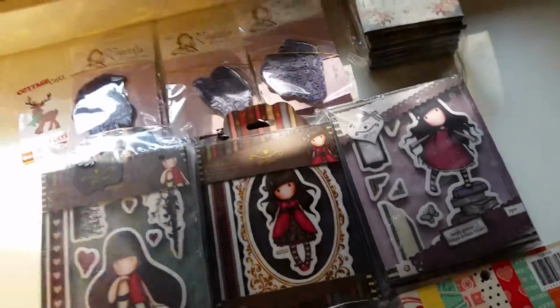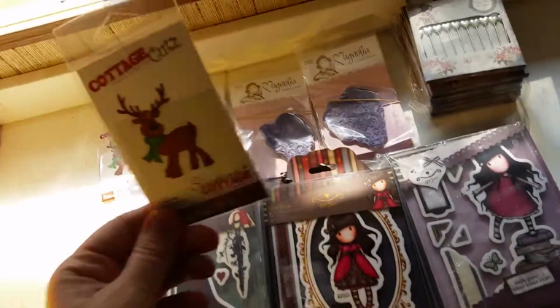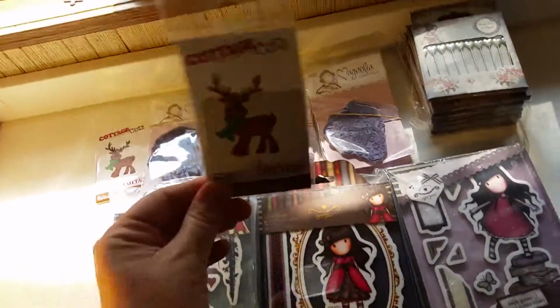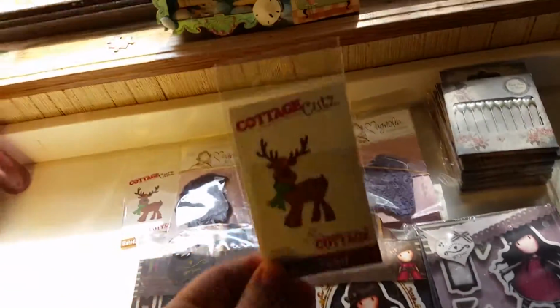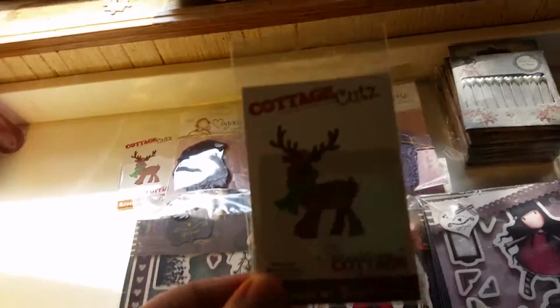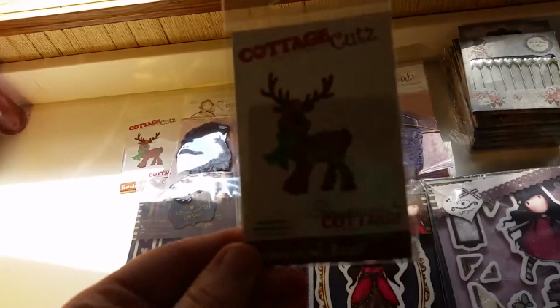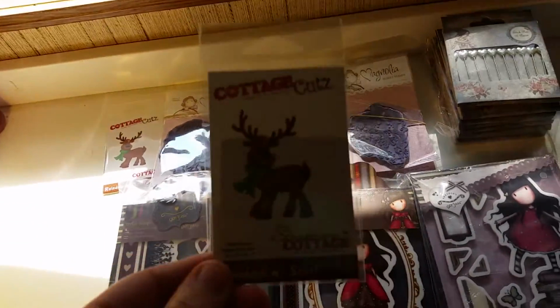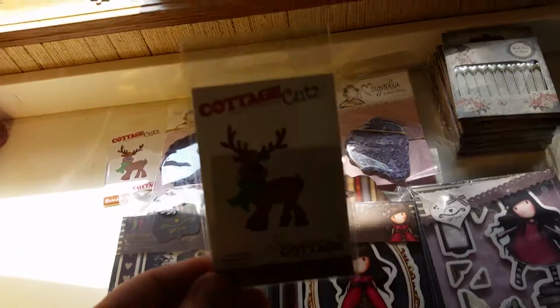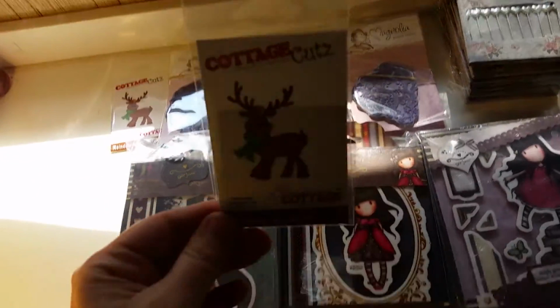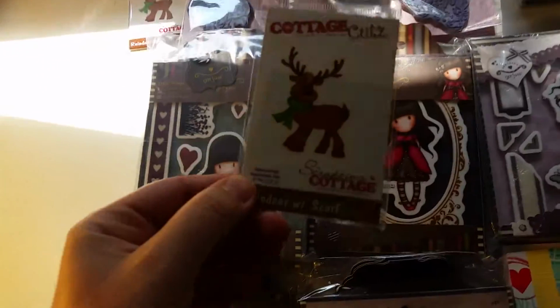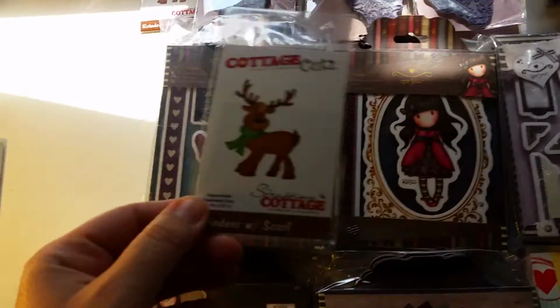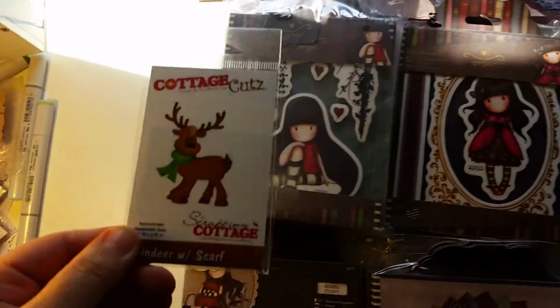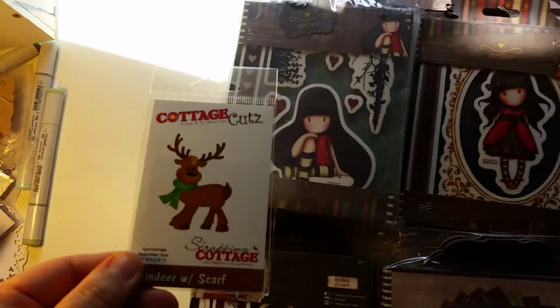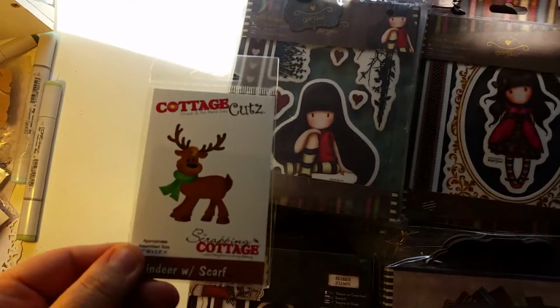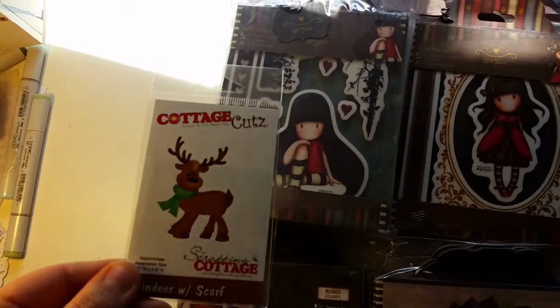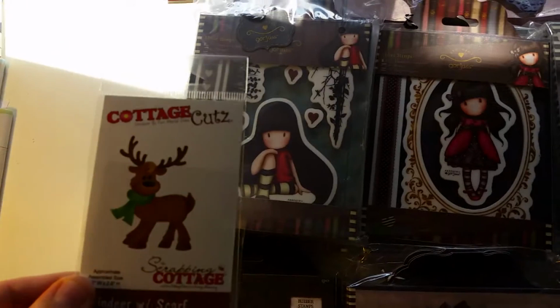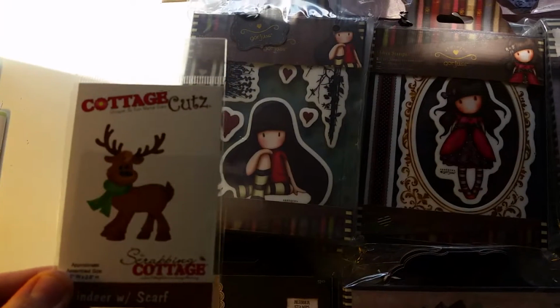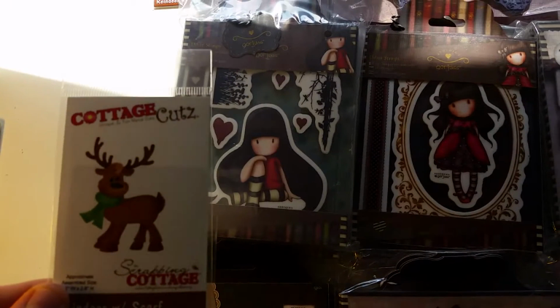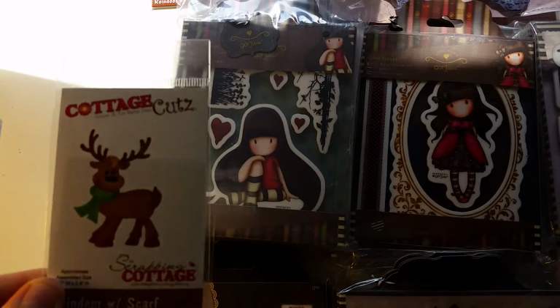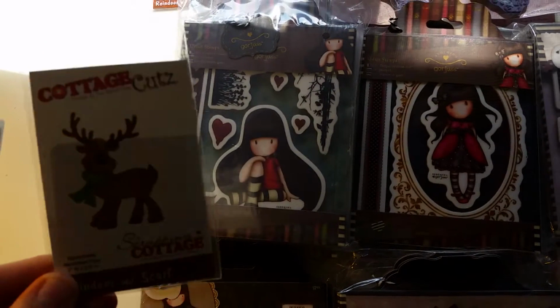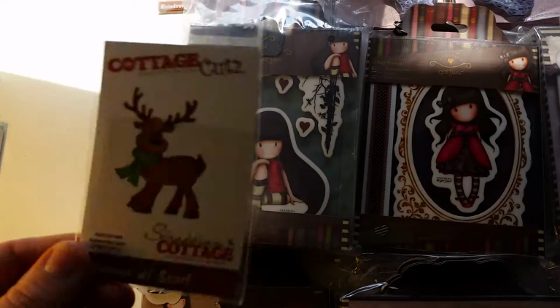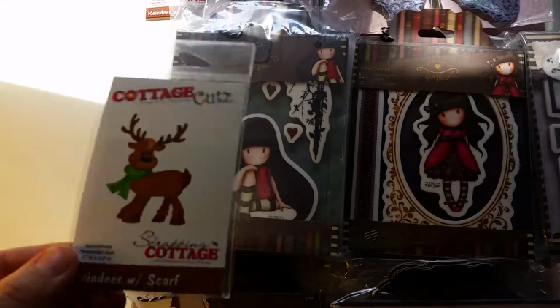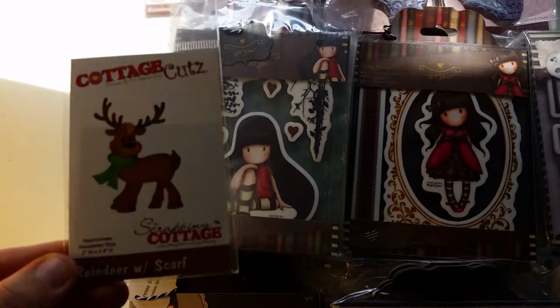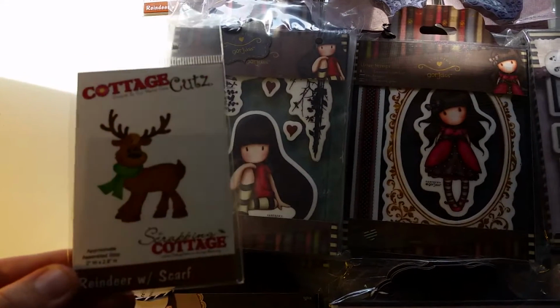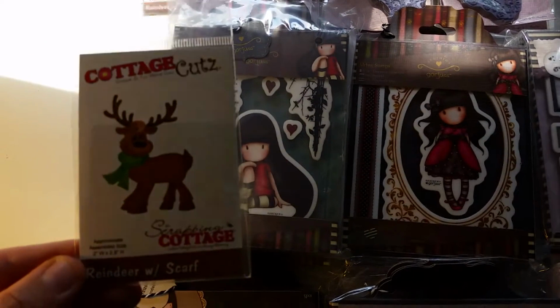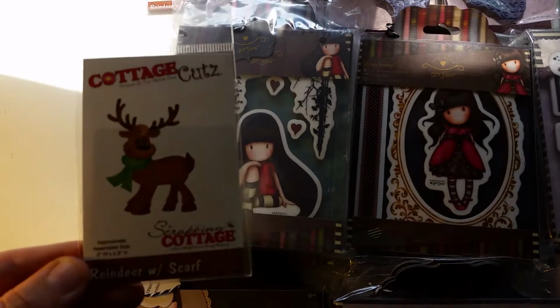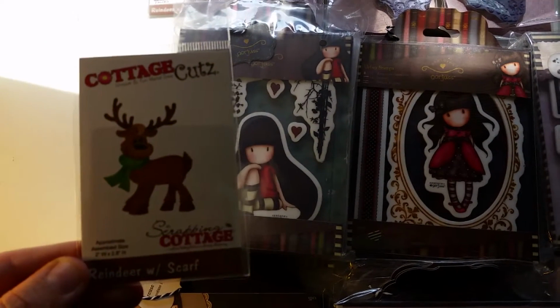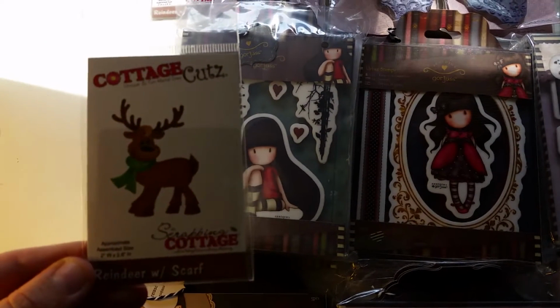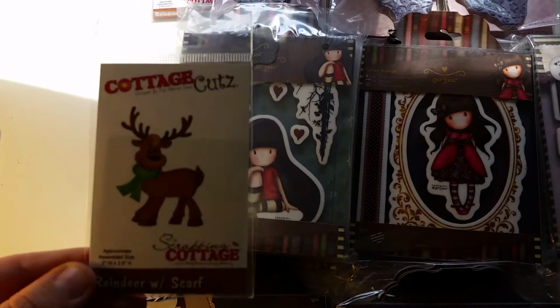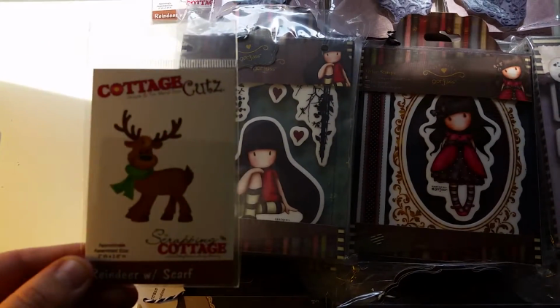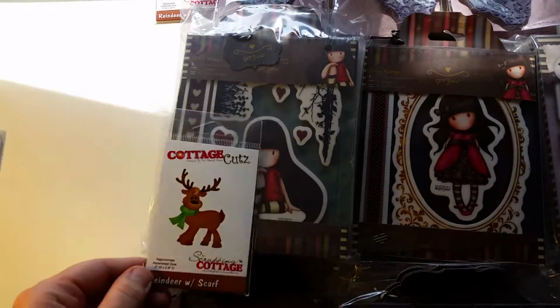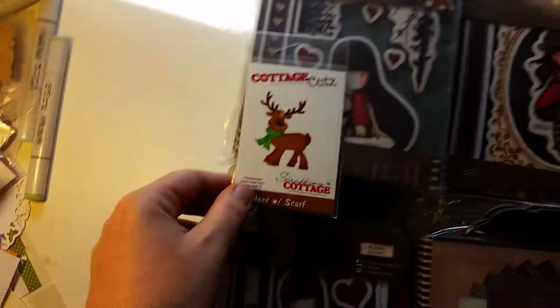We got a Cottage Cuts die from one of their recent releases. This is called Reindeer with Scarf.